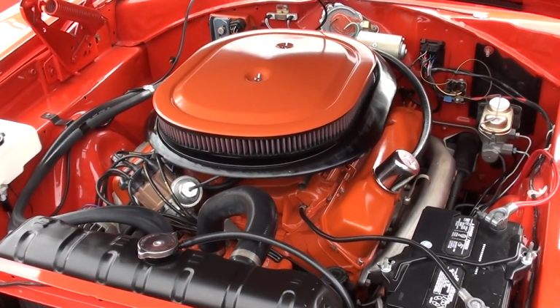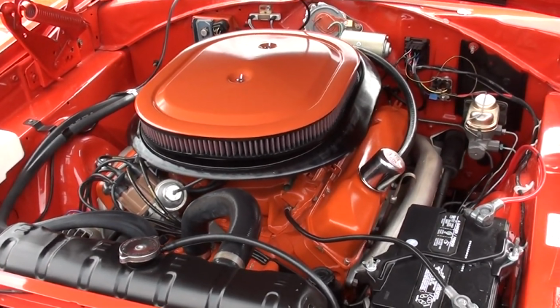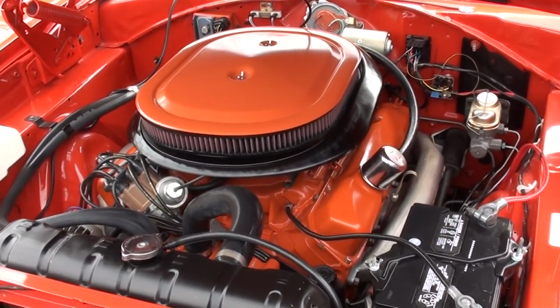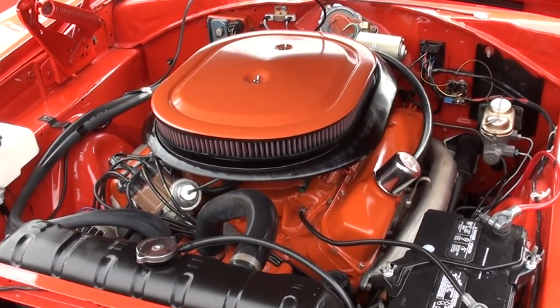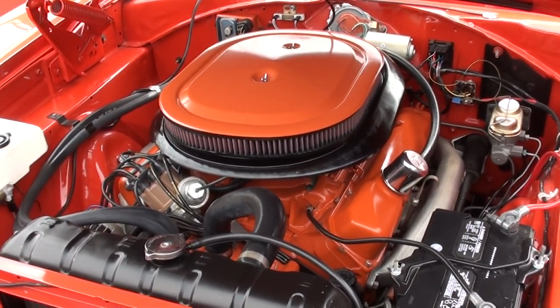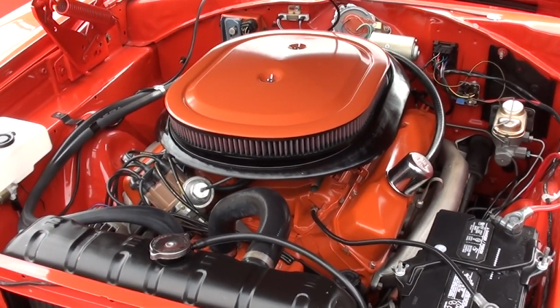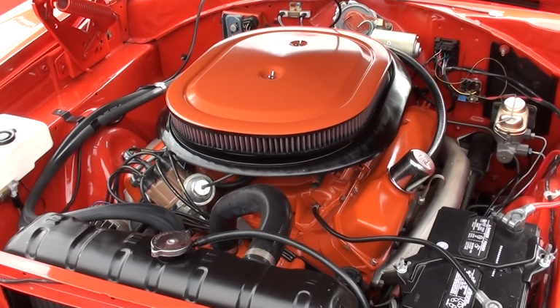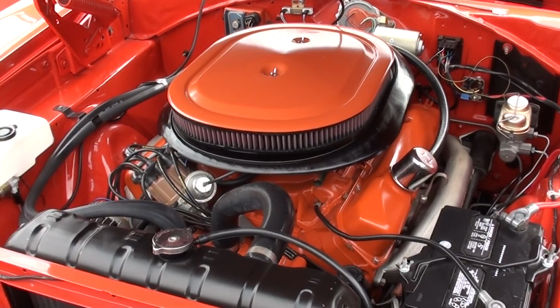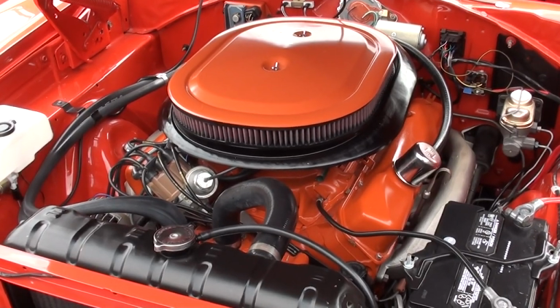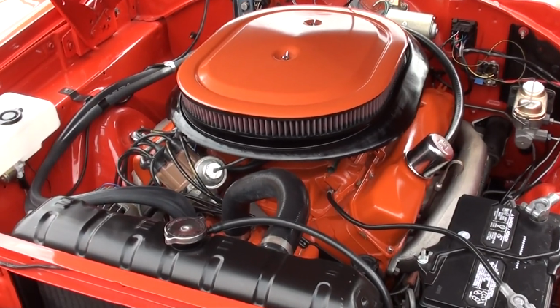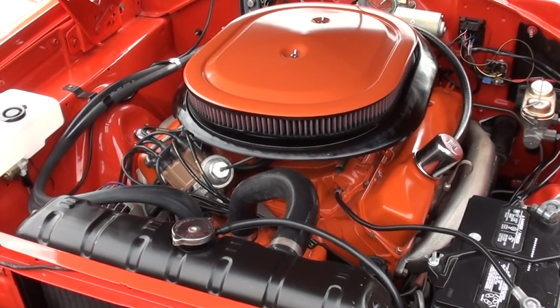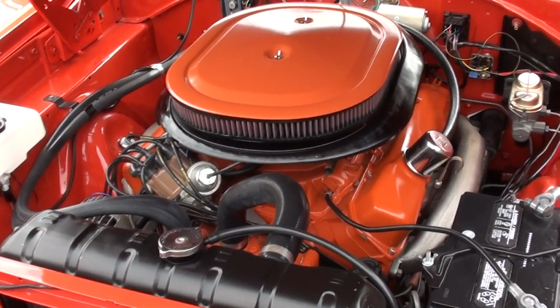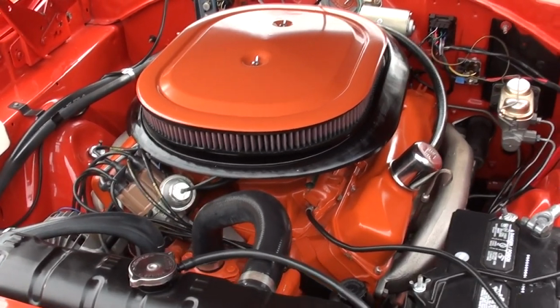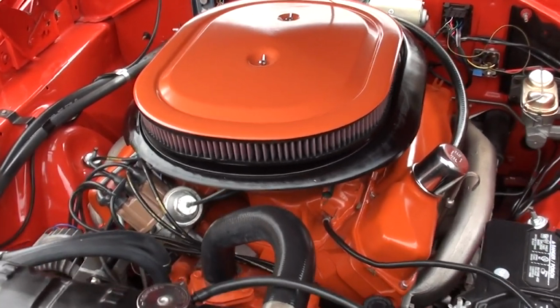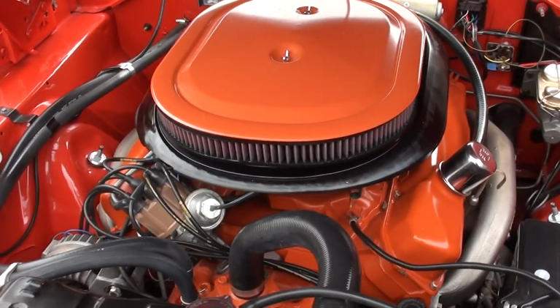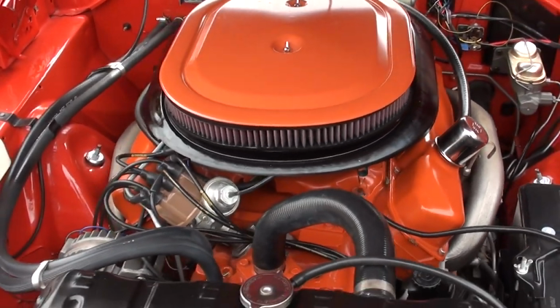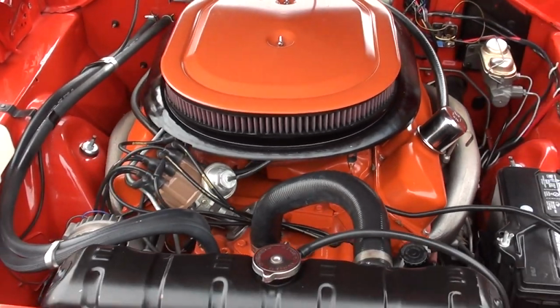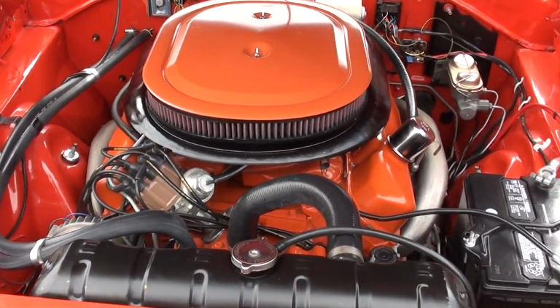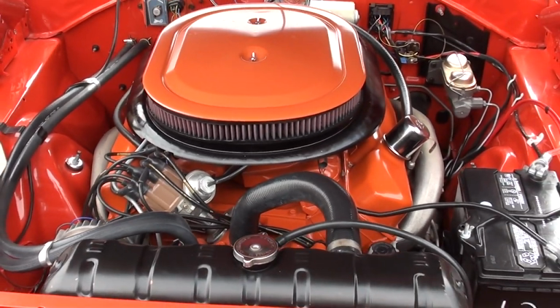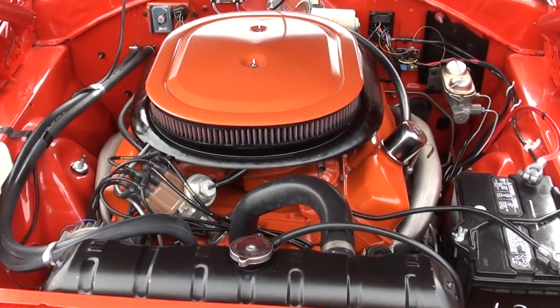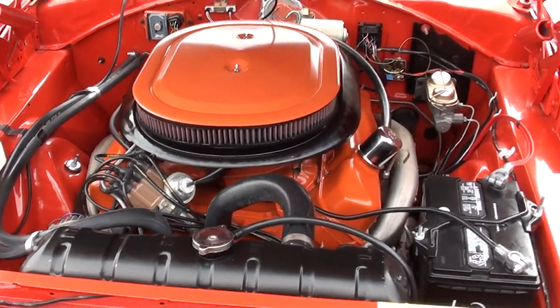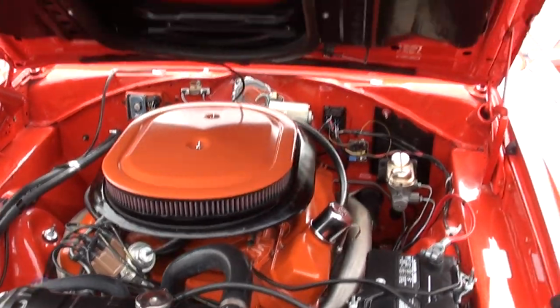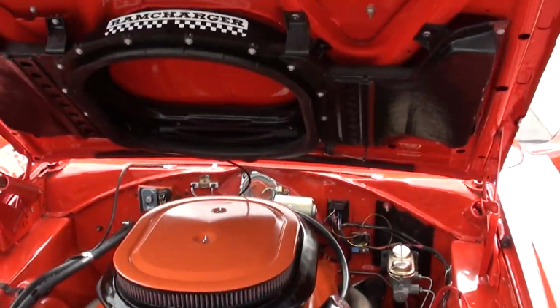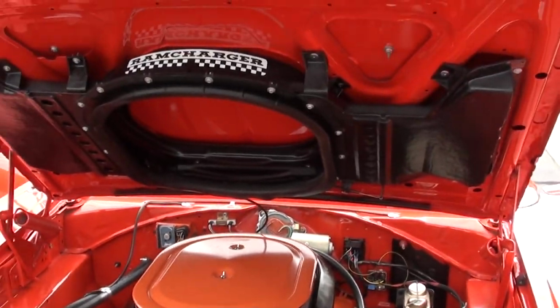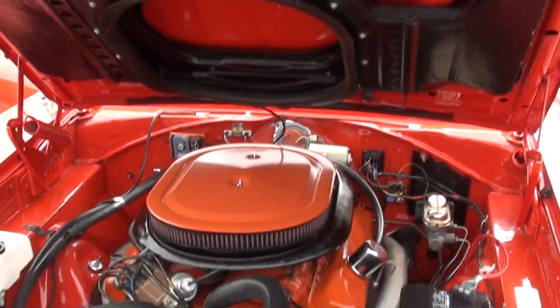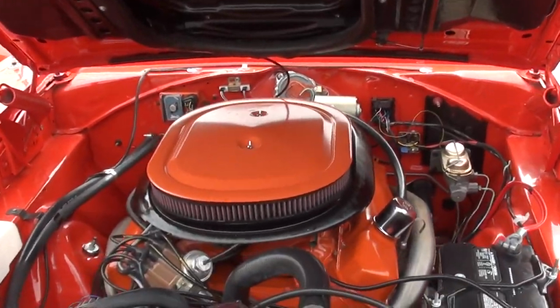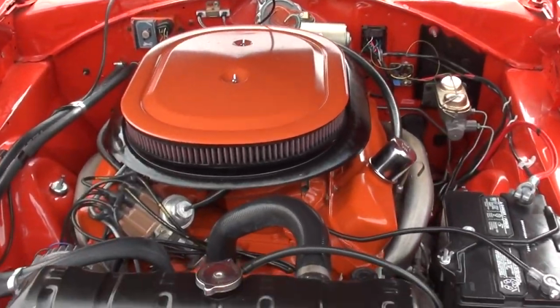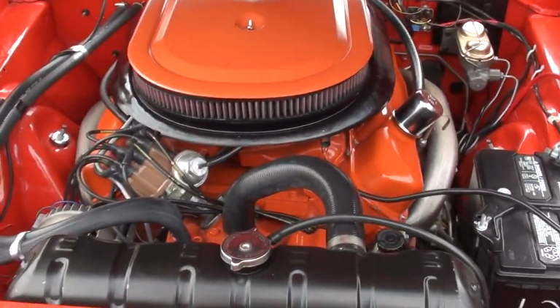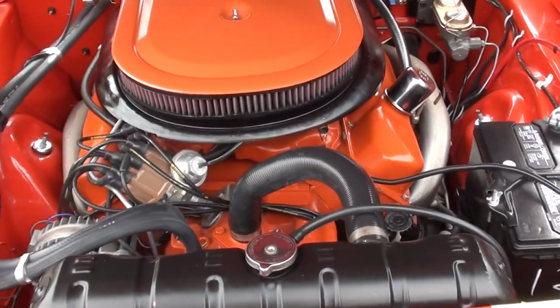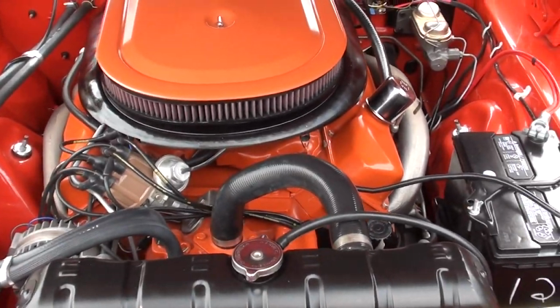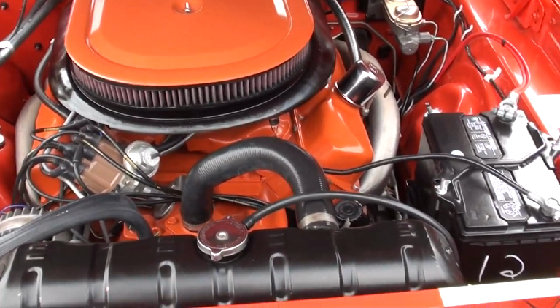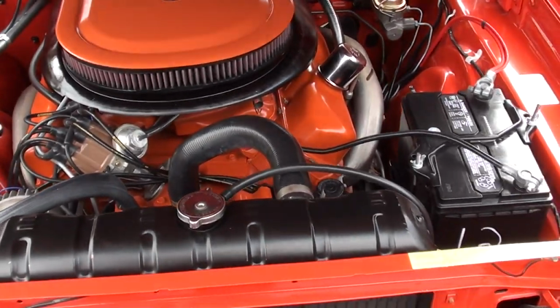Pretty much just a standard rebuild on the 440 — no monster cam or anything like that. I love the Ram Charger hood. This thing drives great.